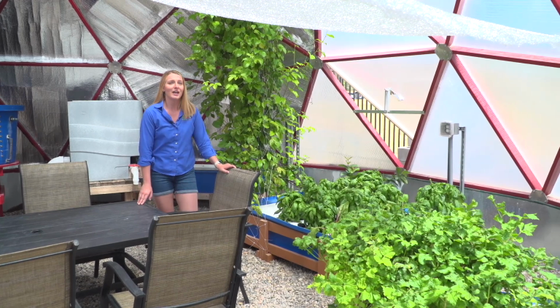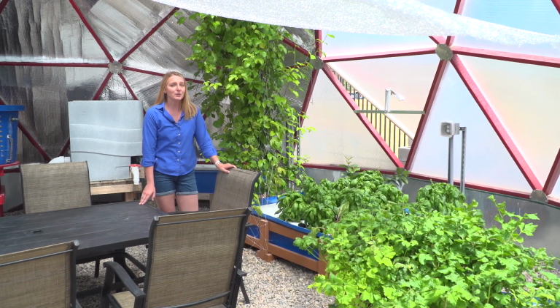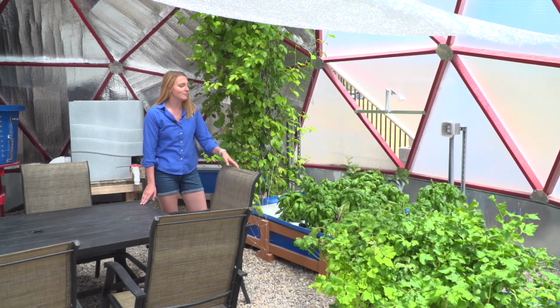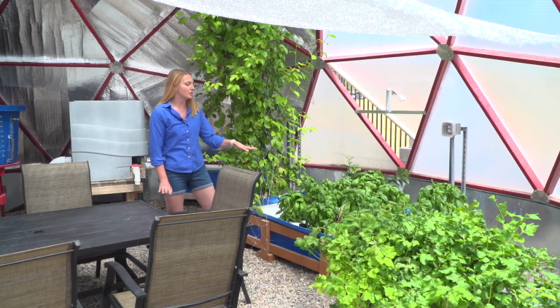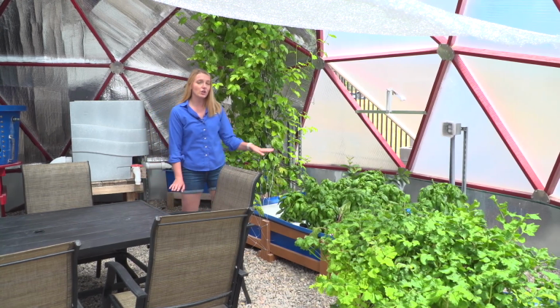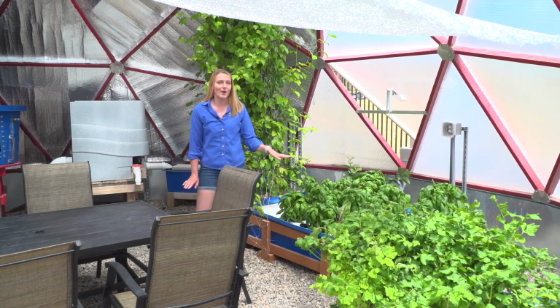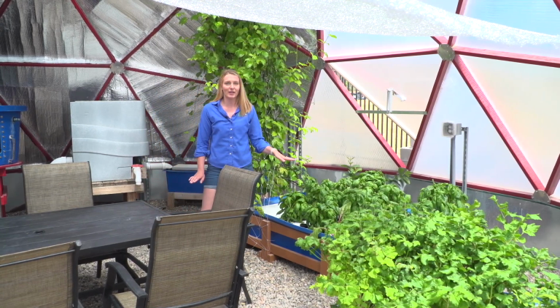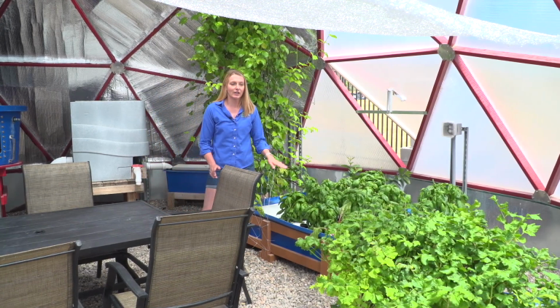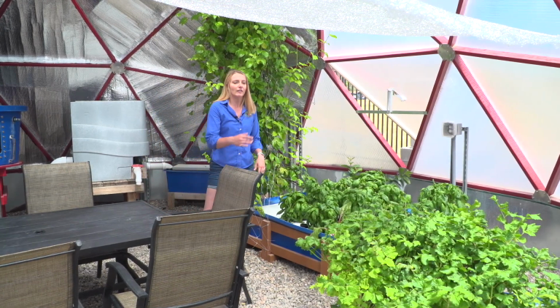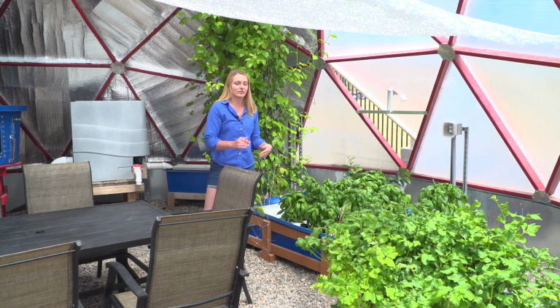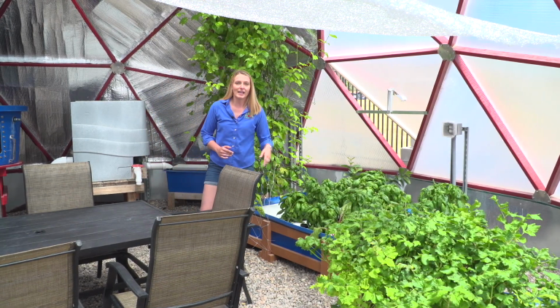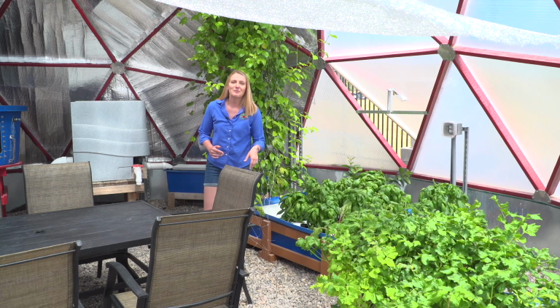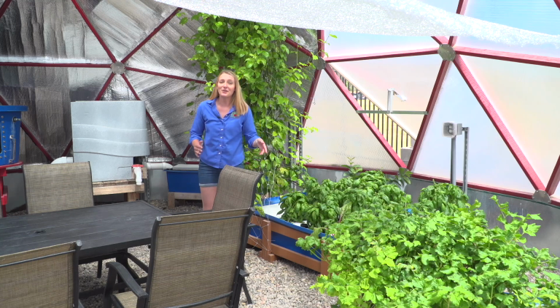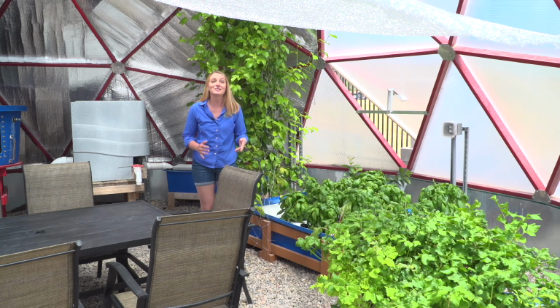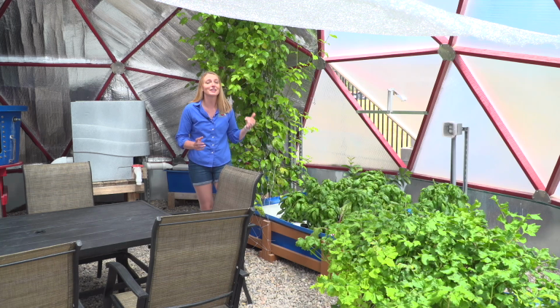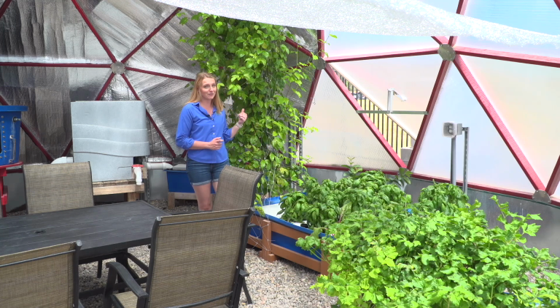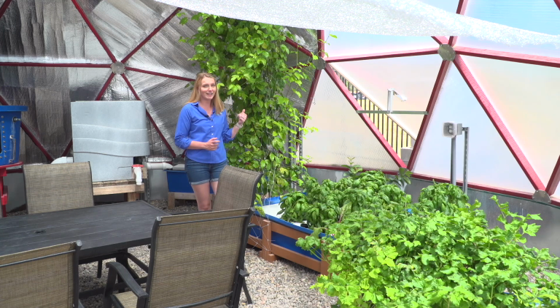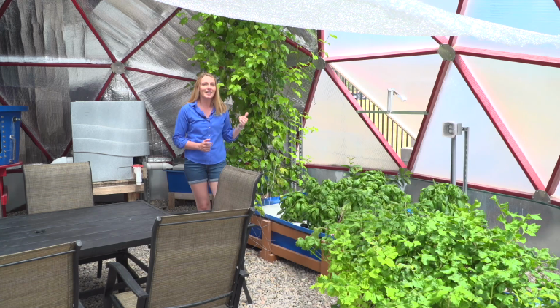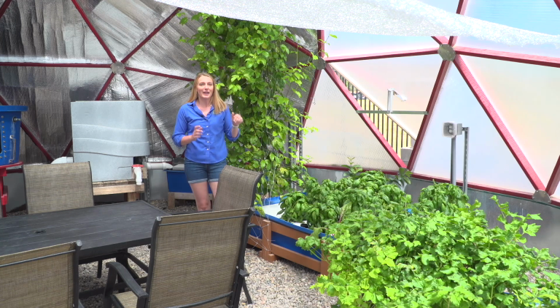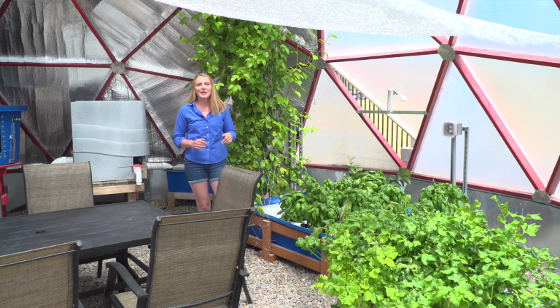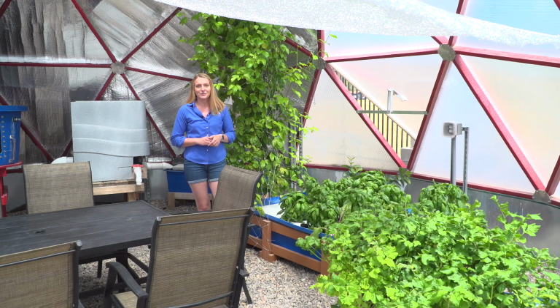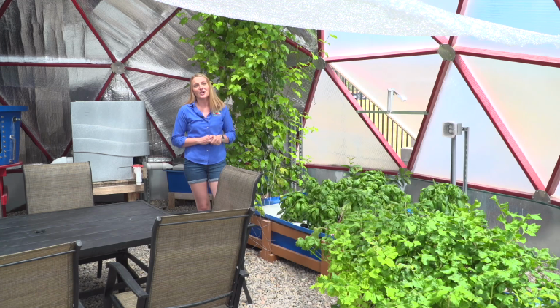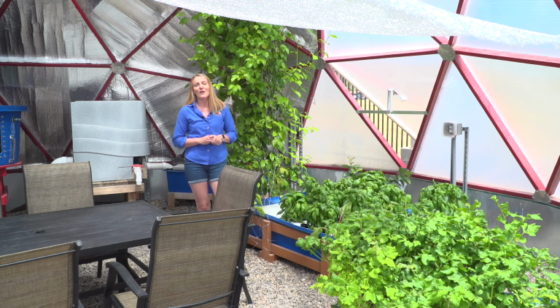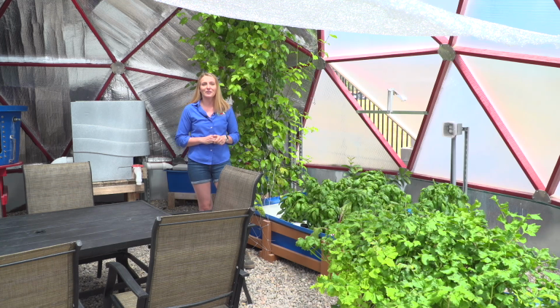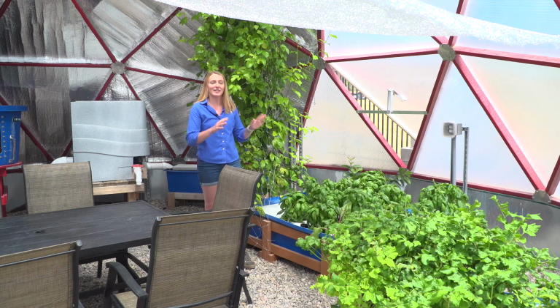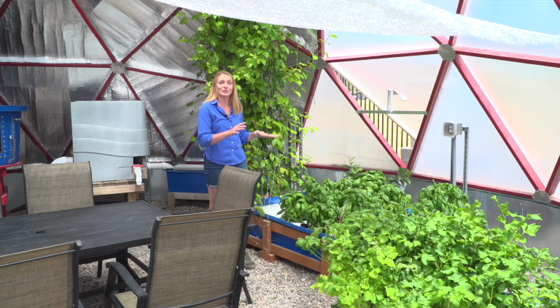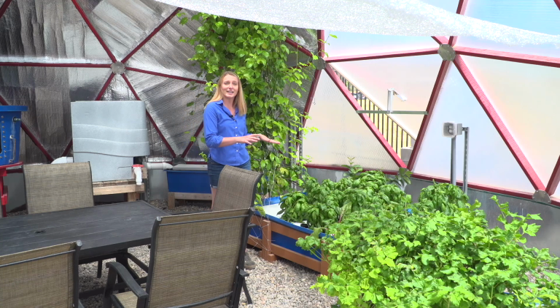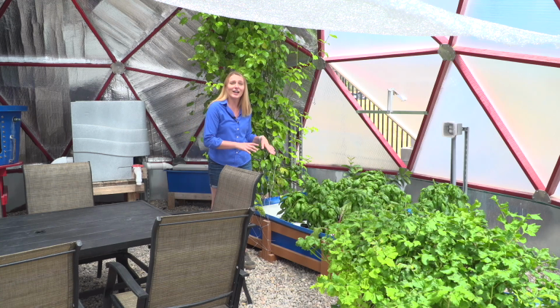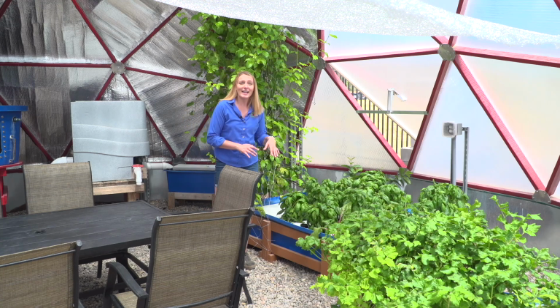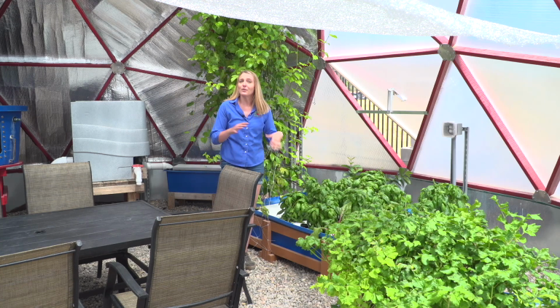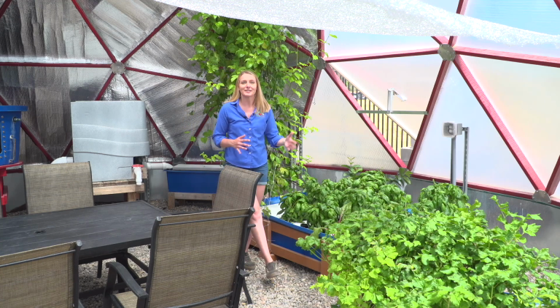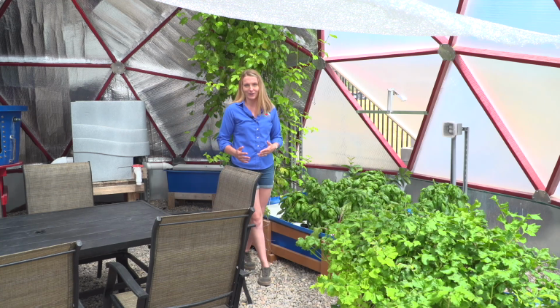They do have some more traditional aquaponic plants in here like basil and lettuce, but they also have some really unique varieties, but I'm going to let Pedro talk about all of the things that they're doing in here and how the whole system works.